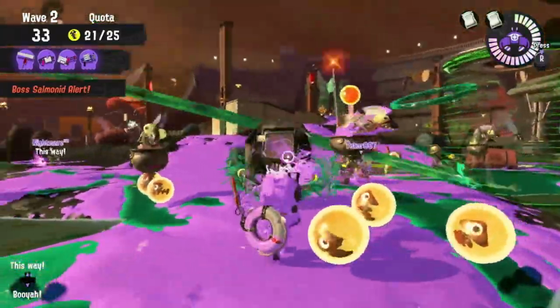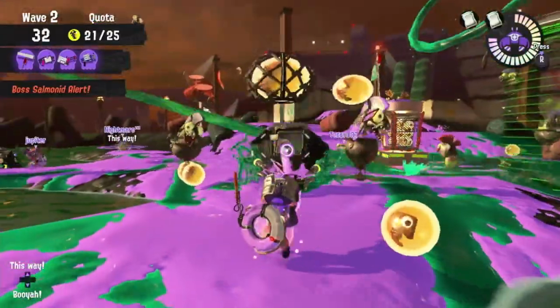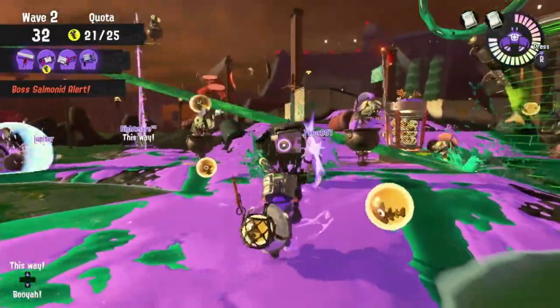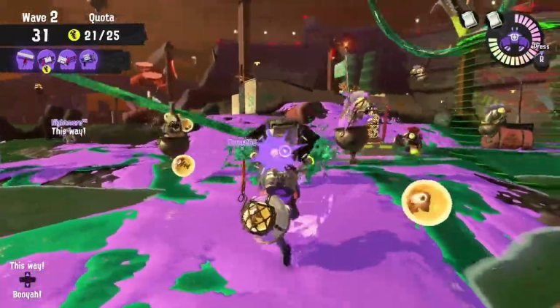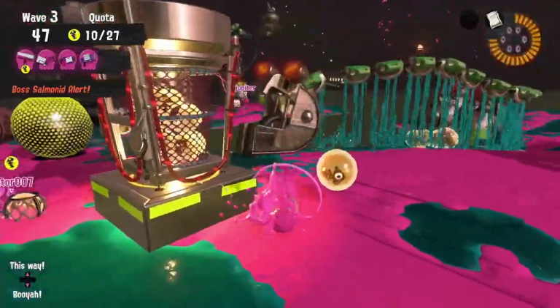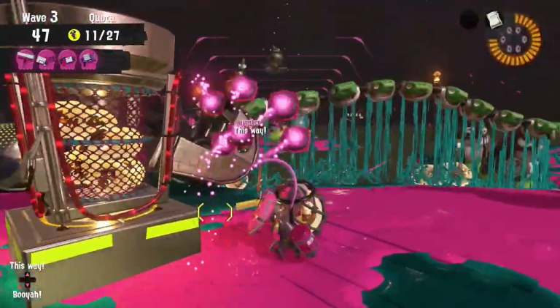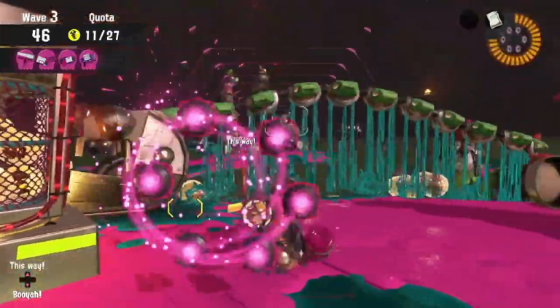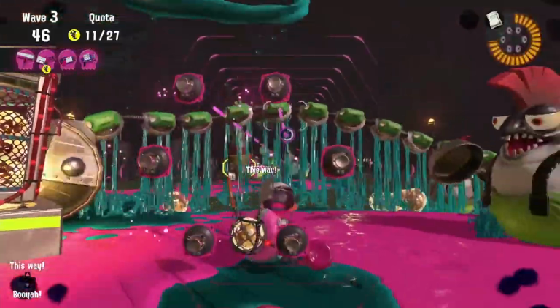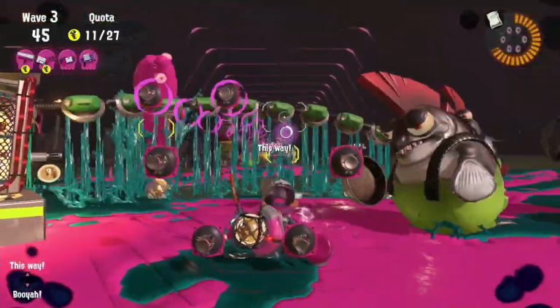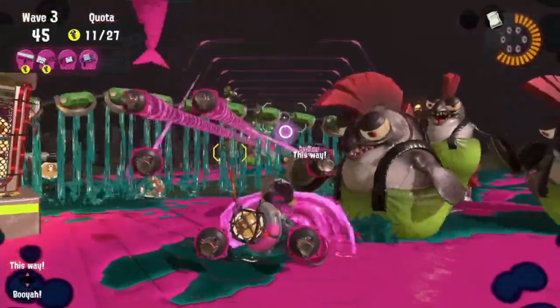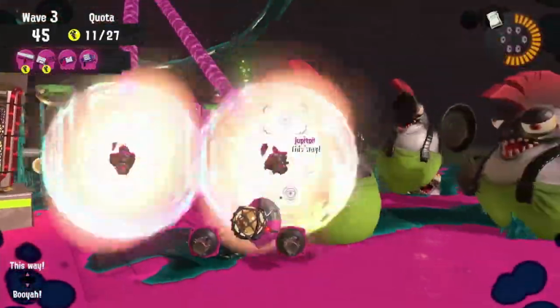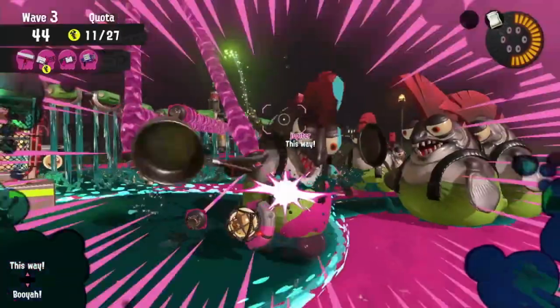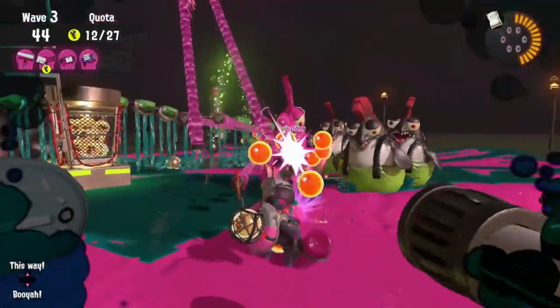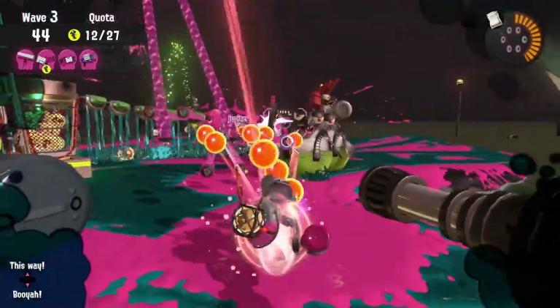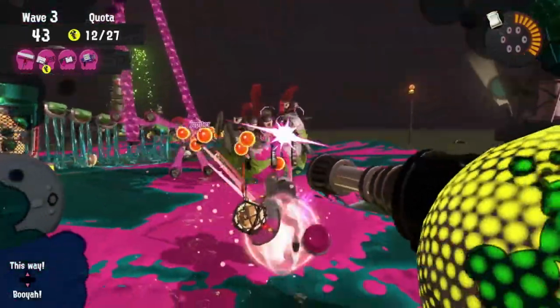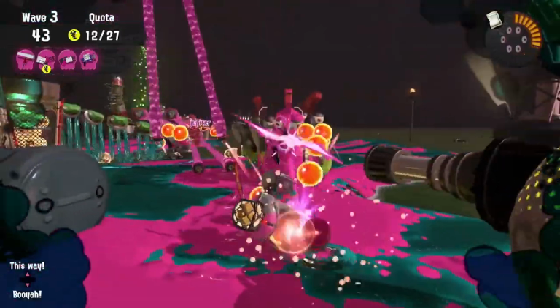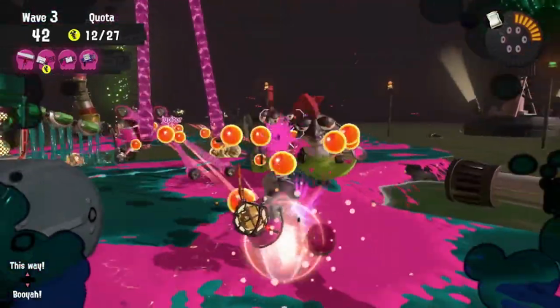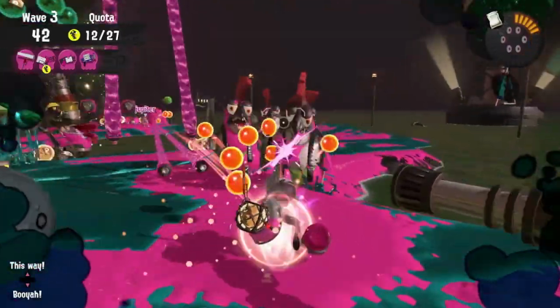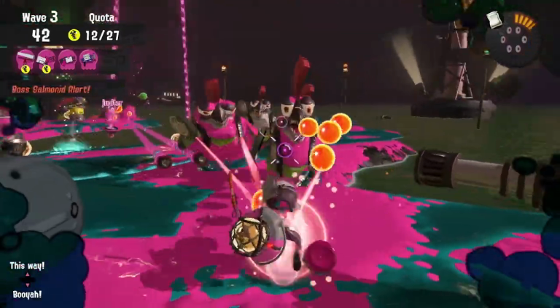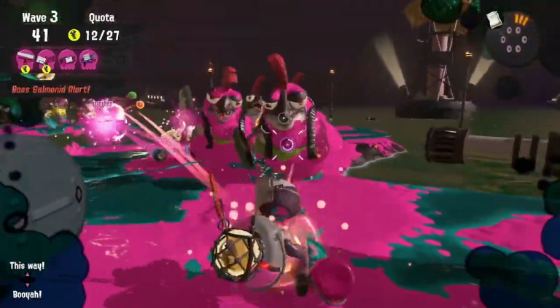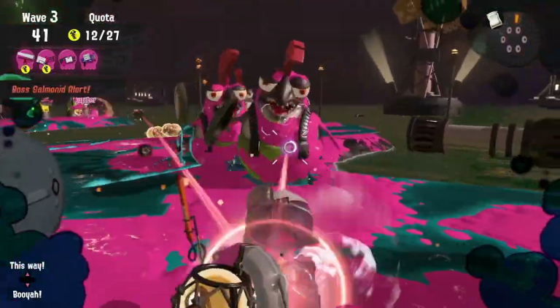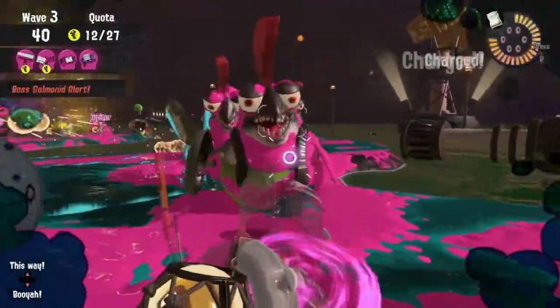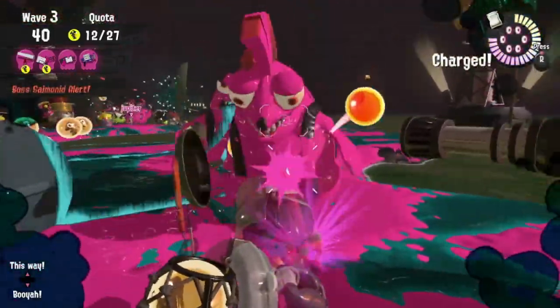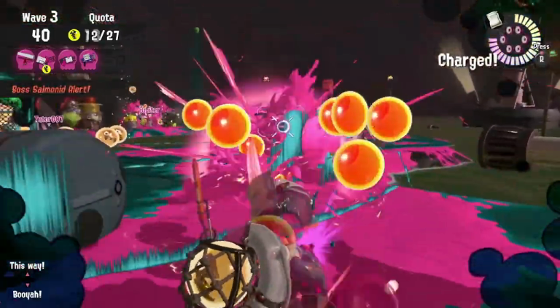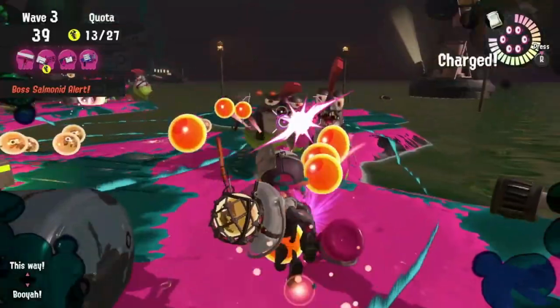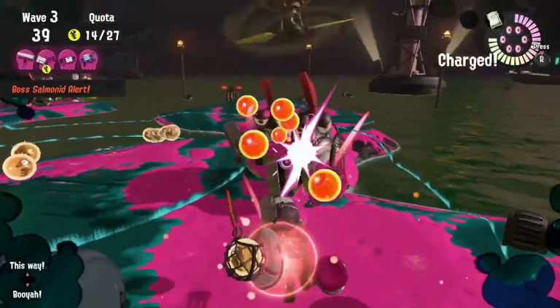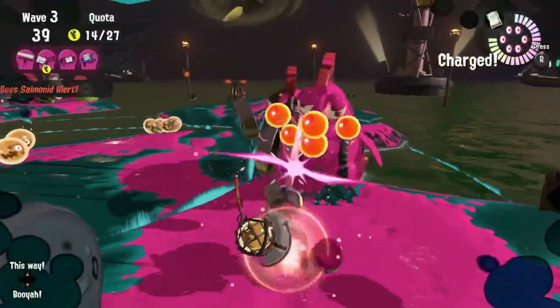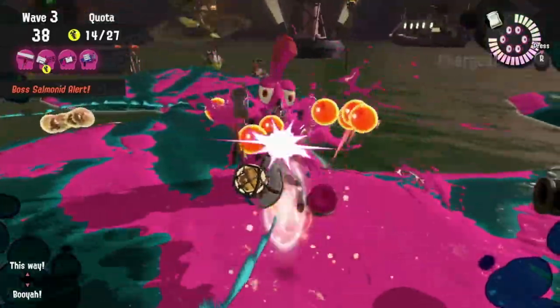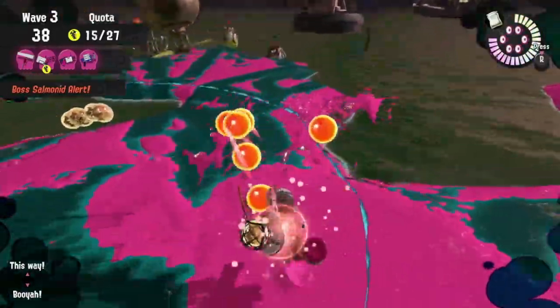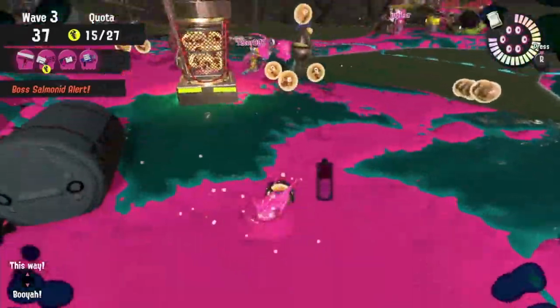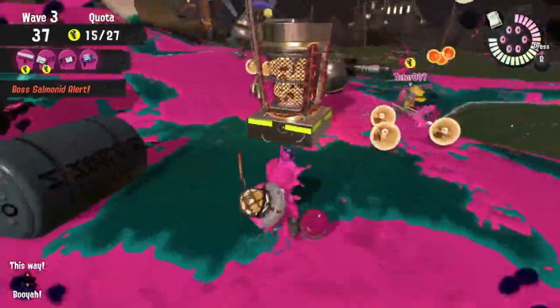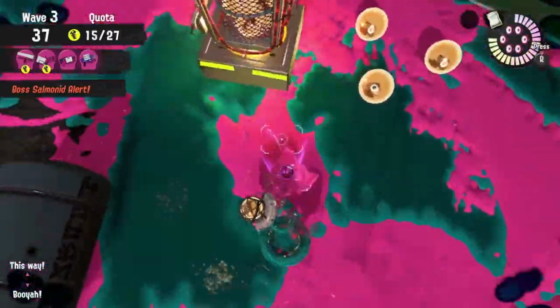For a Cohock Charge, all three weapons except for the Heavy Splatling have some pretty good mobility. But as it always goes, as long as two players are always in those turrets keeping those Cohocks at bay, it makes it that much easier for egg runners to just put the eggs in.